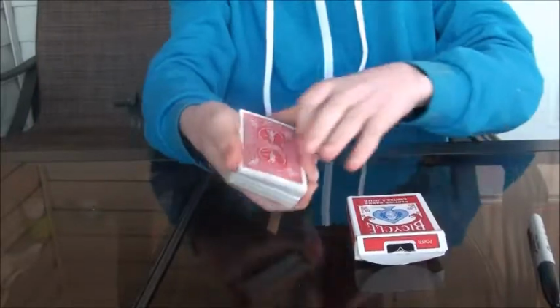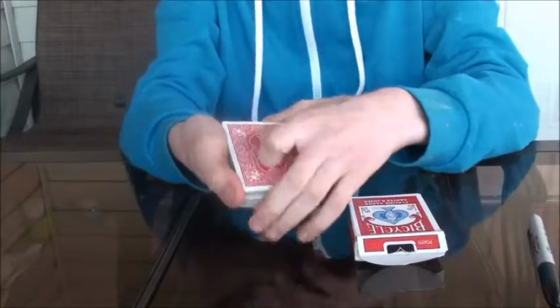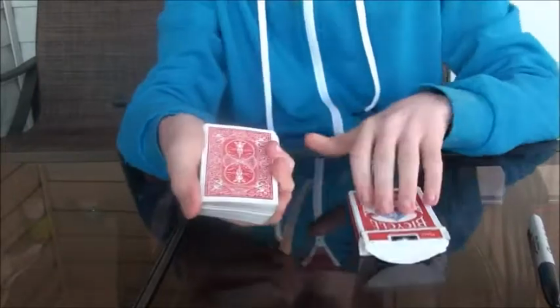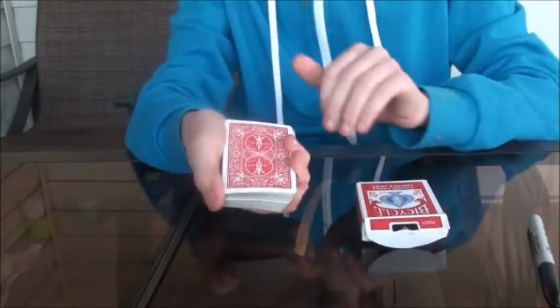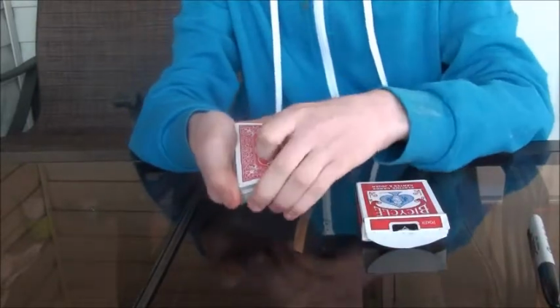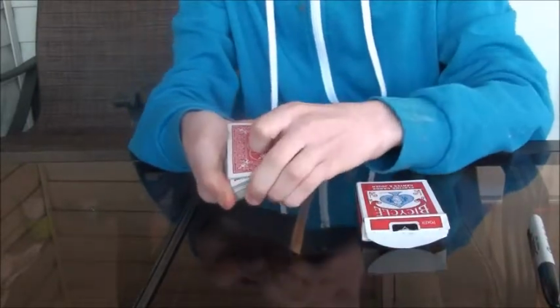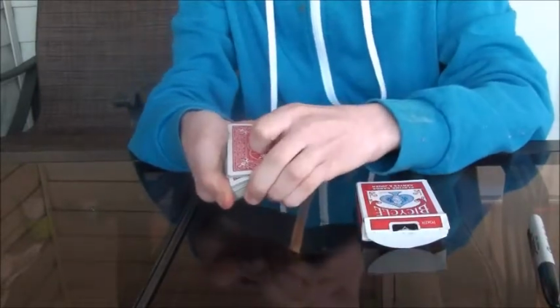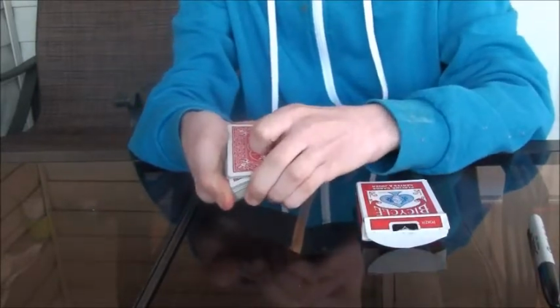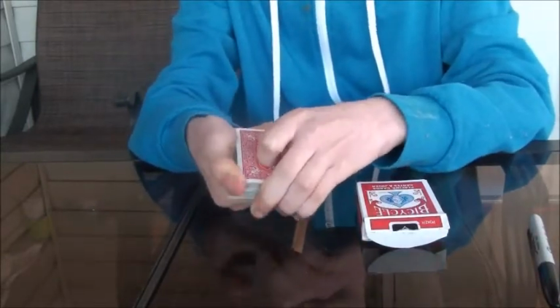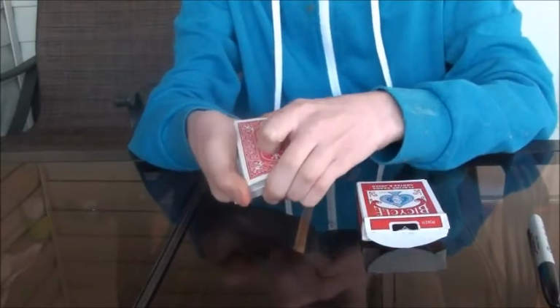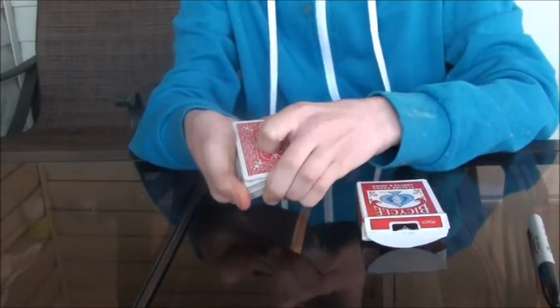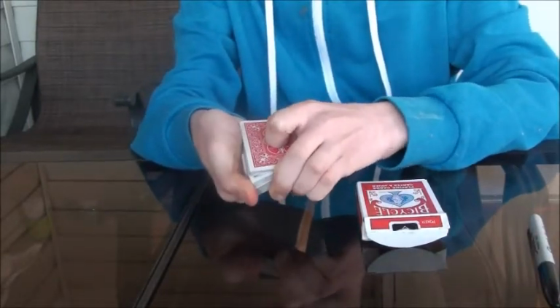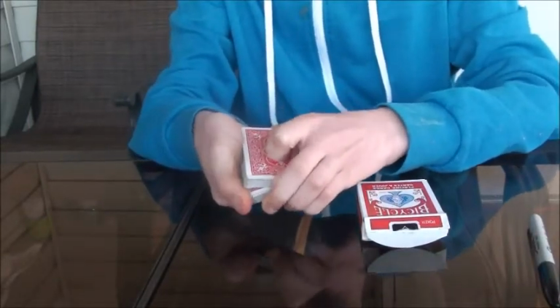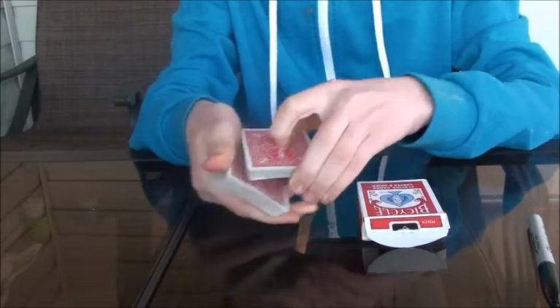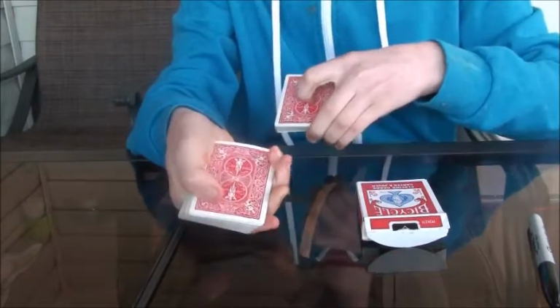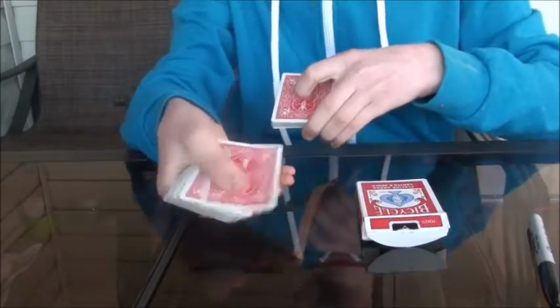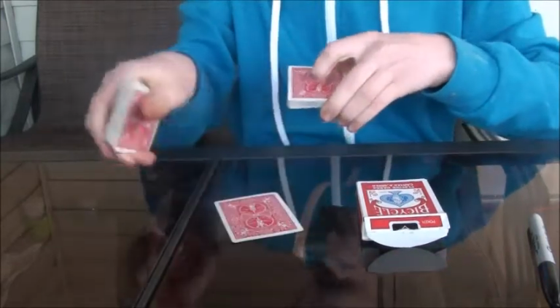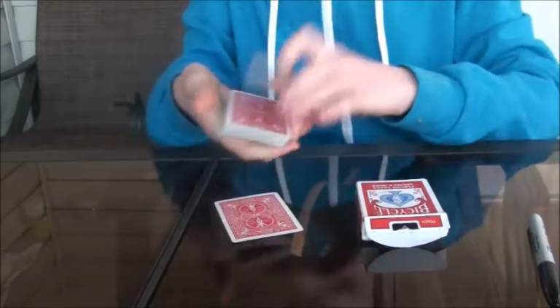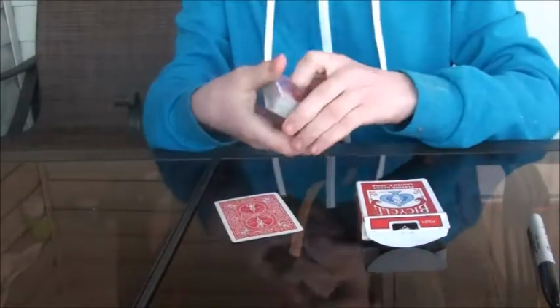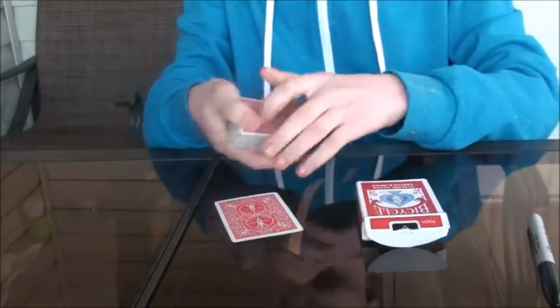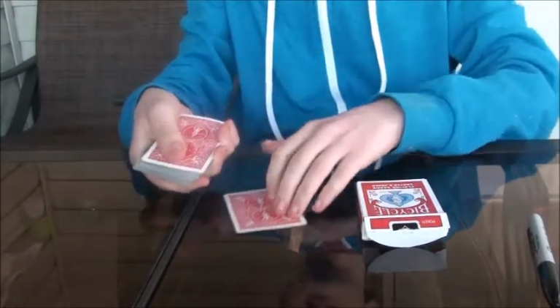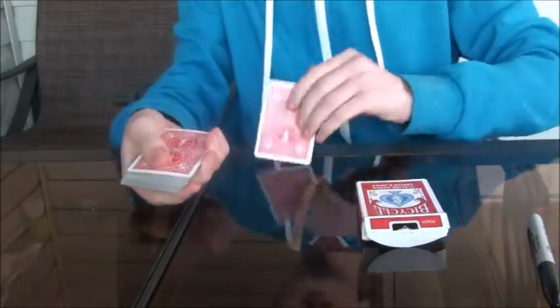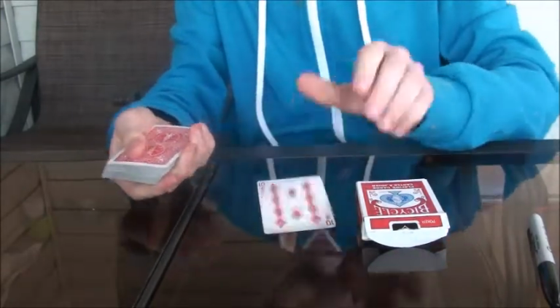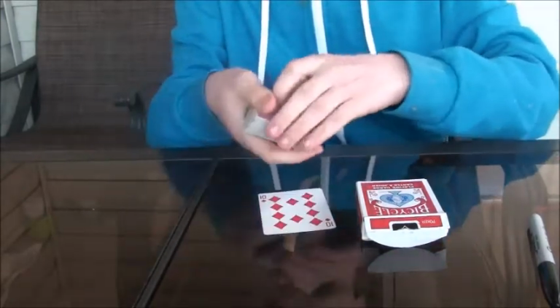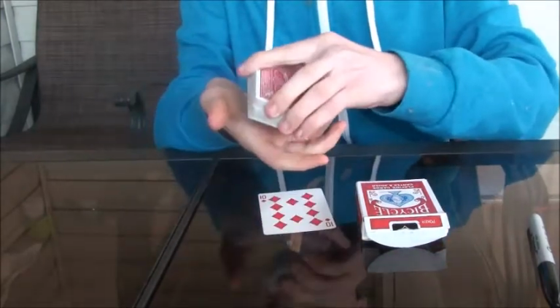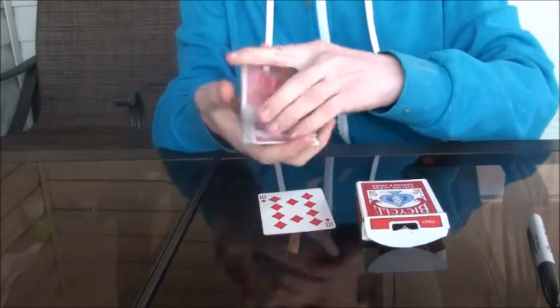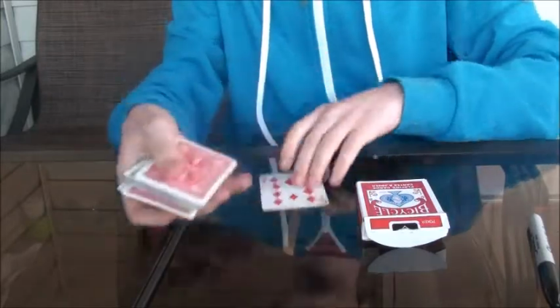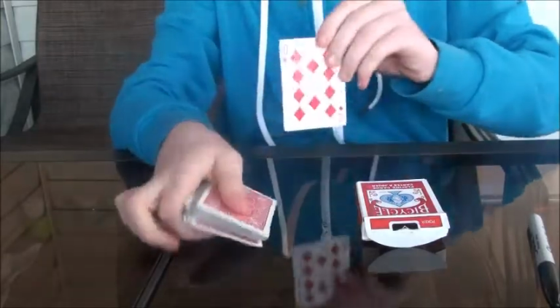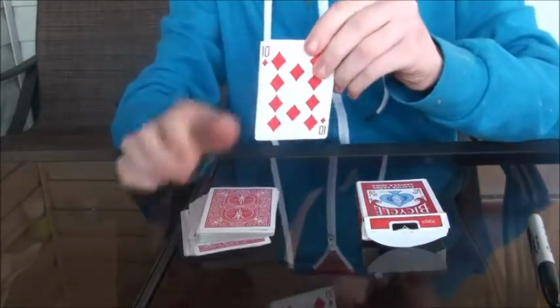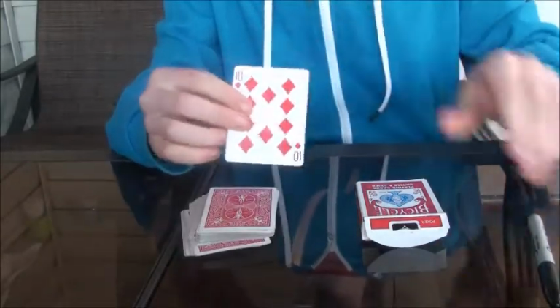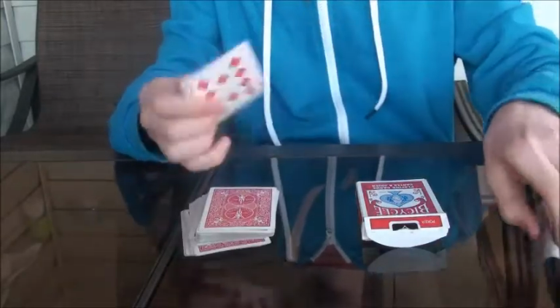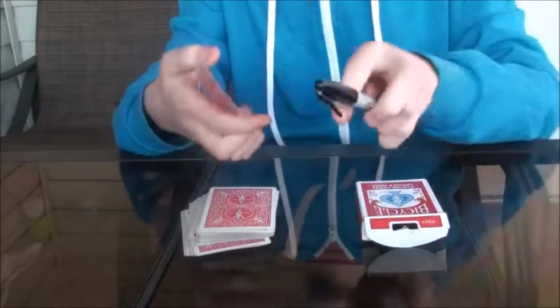So here's the trick. What you're going to get them to do is you're going to tell them when to stop, they say stop, and then you're going to give them a card. So in this case, we're going to use the ten of diamonds.